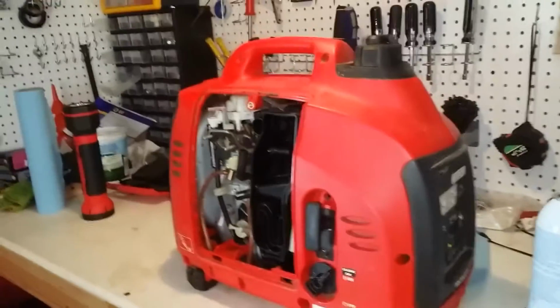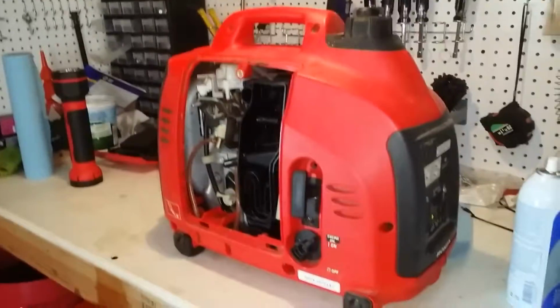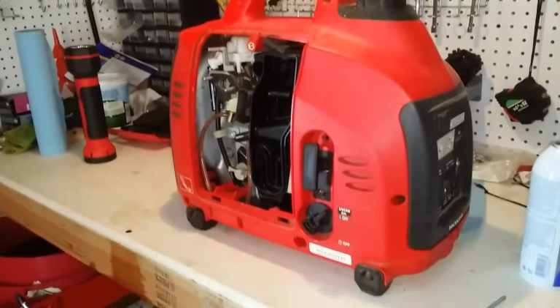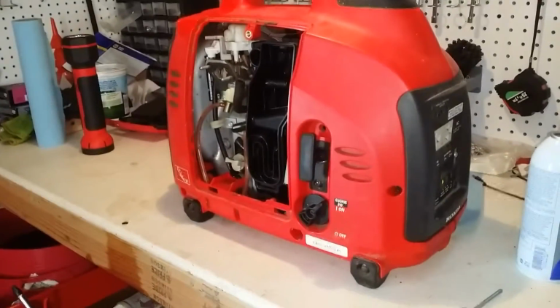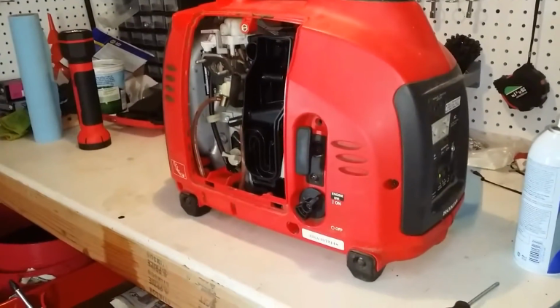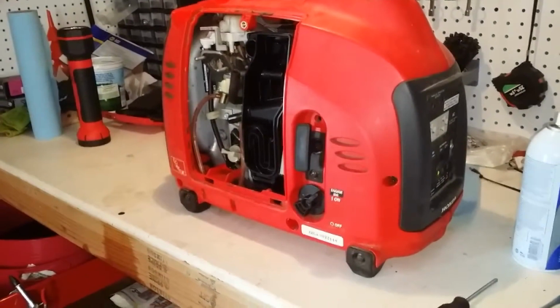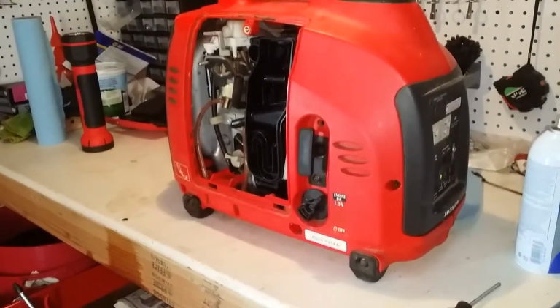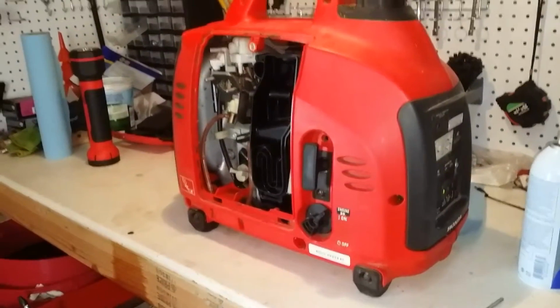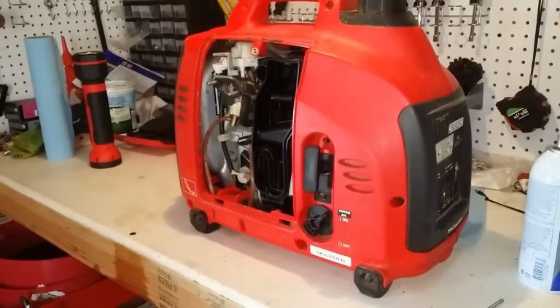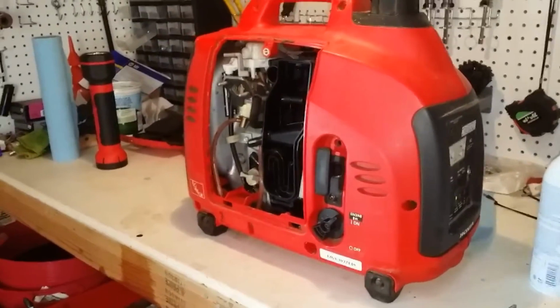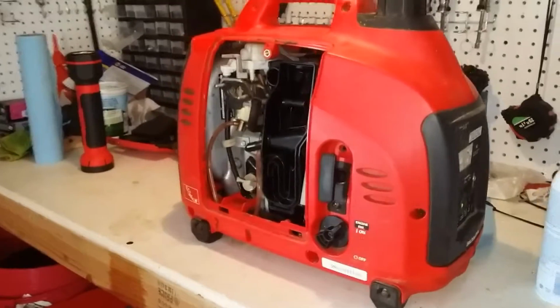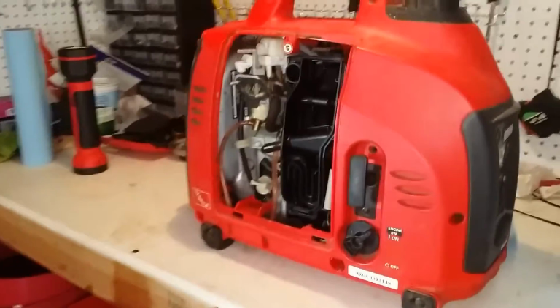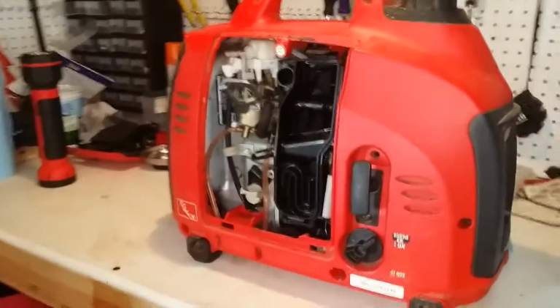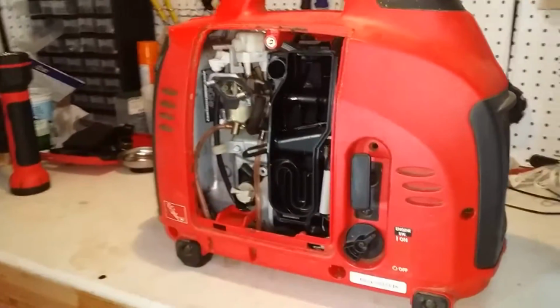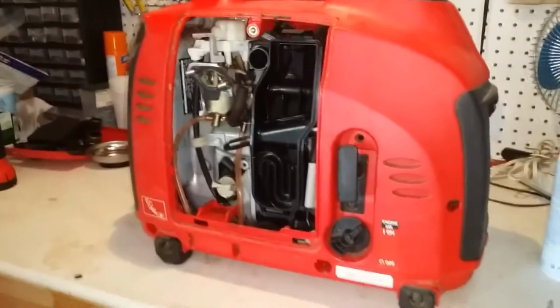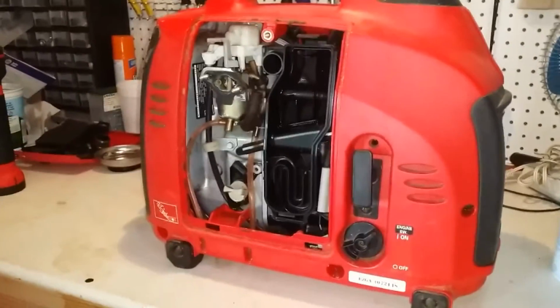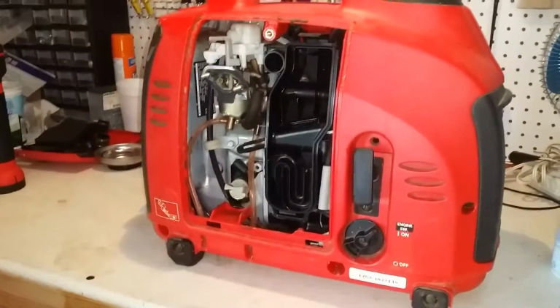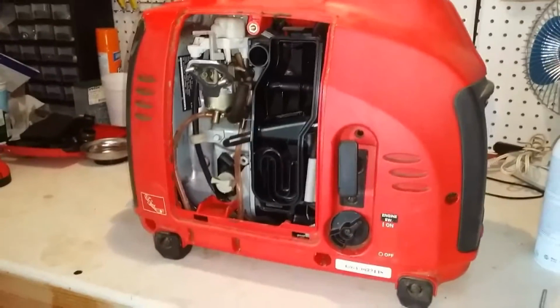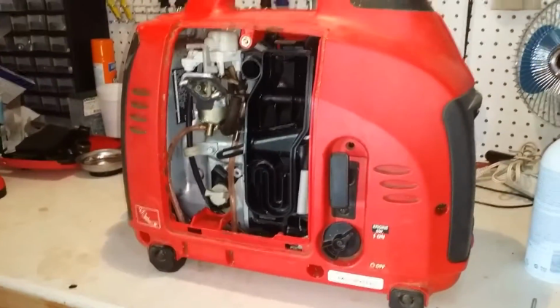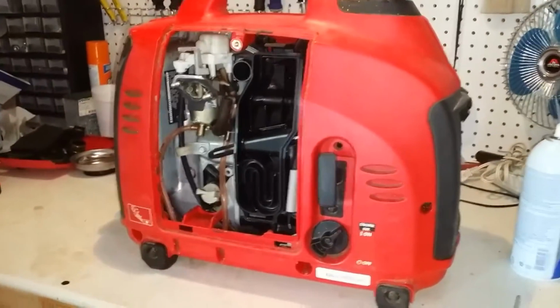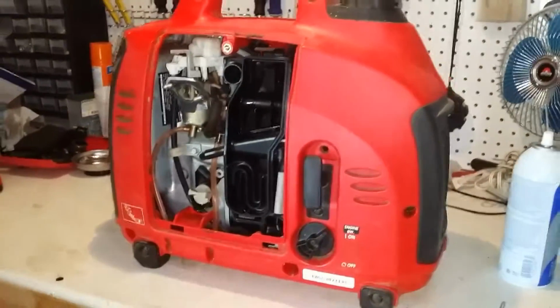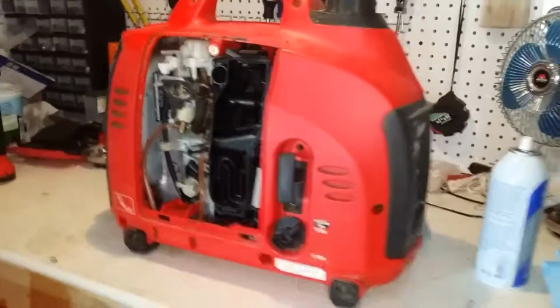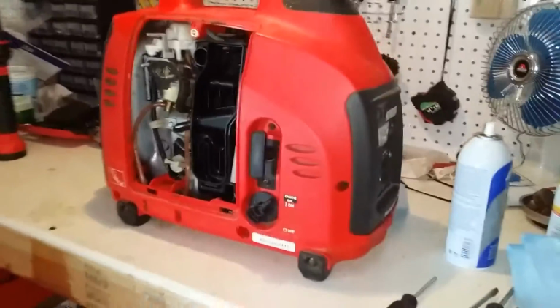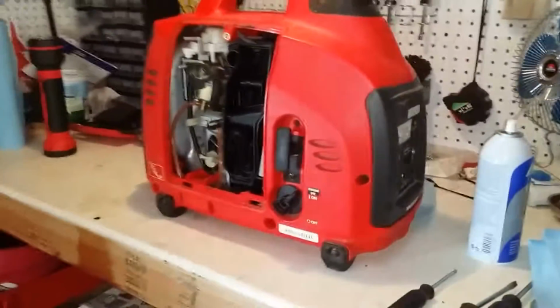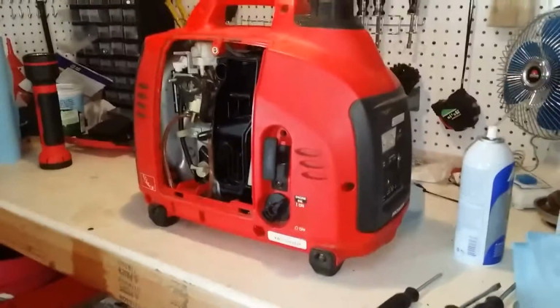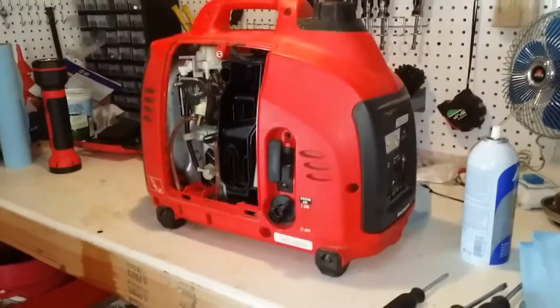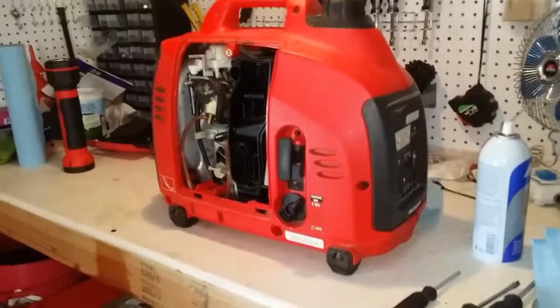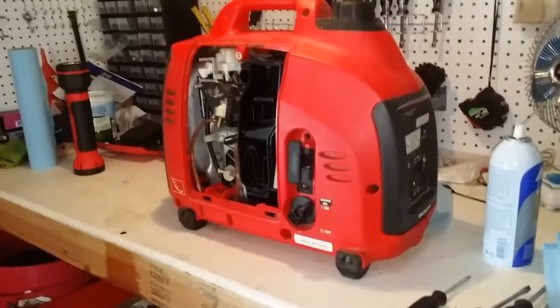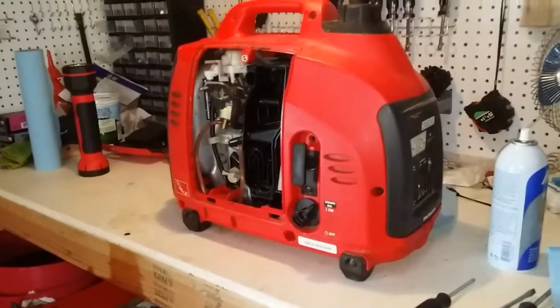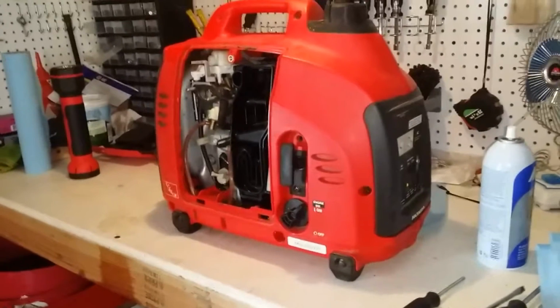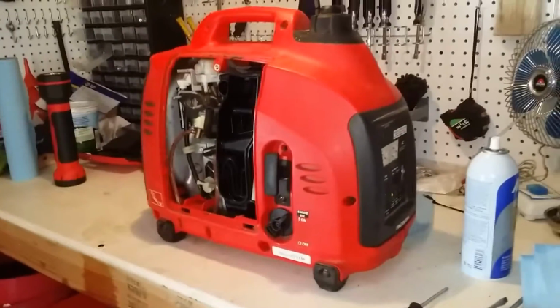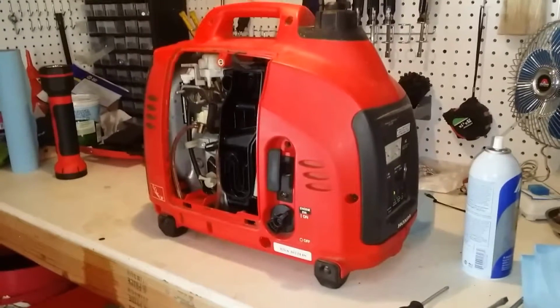I think I'll go ahead and just service it, clean it up, and plug something in and let it run for all day.